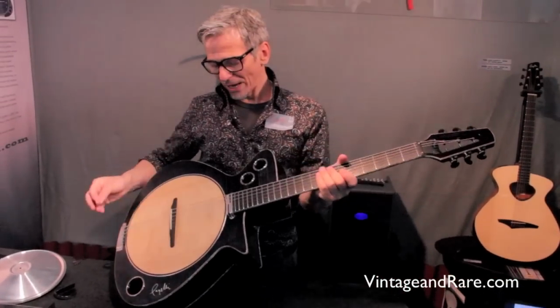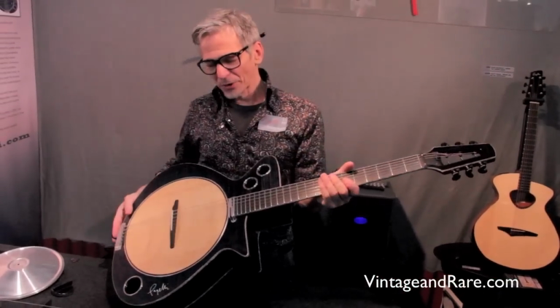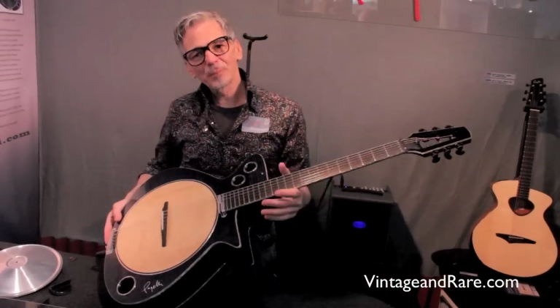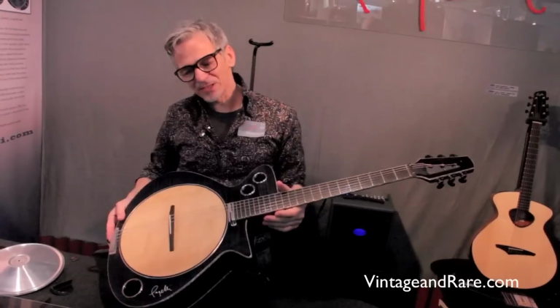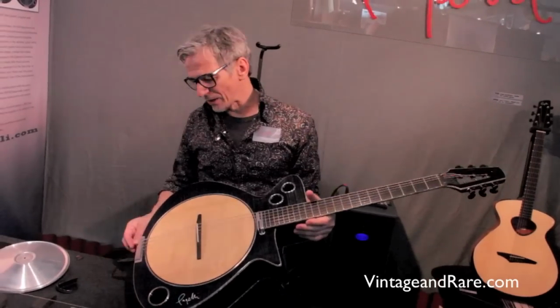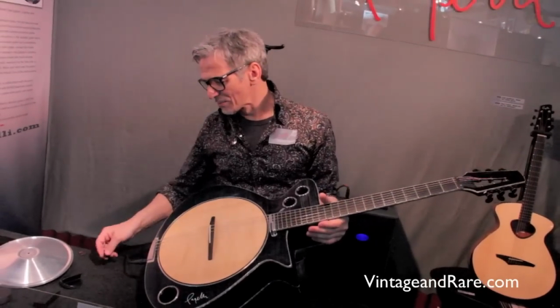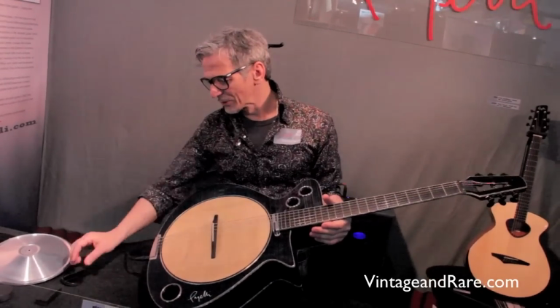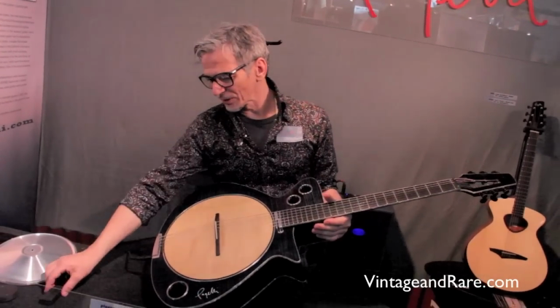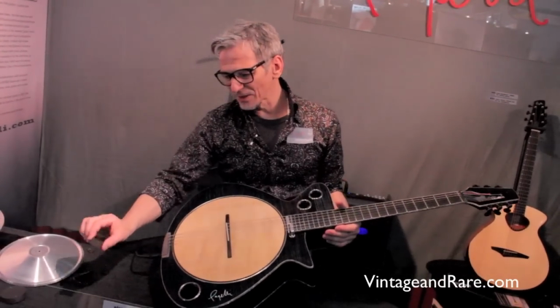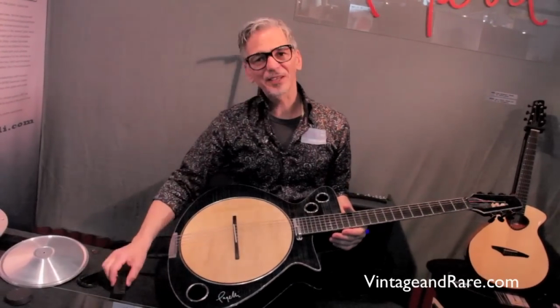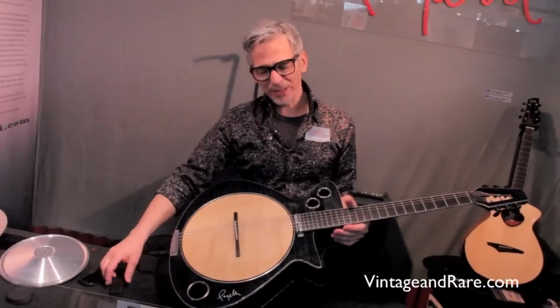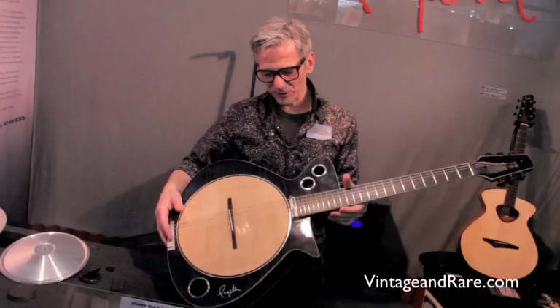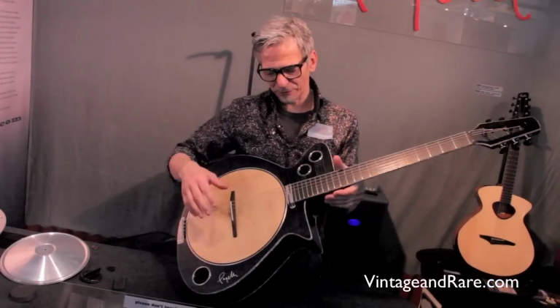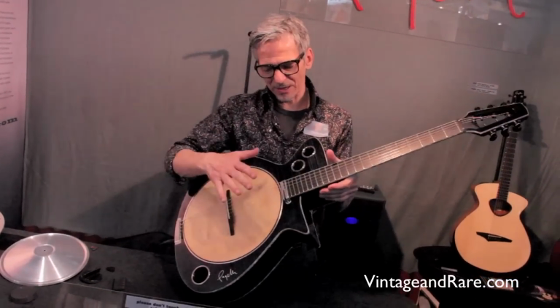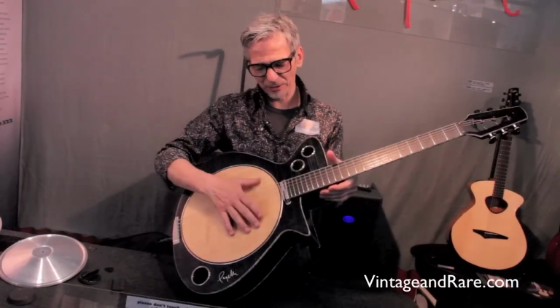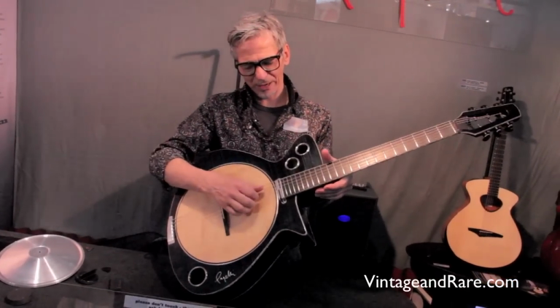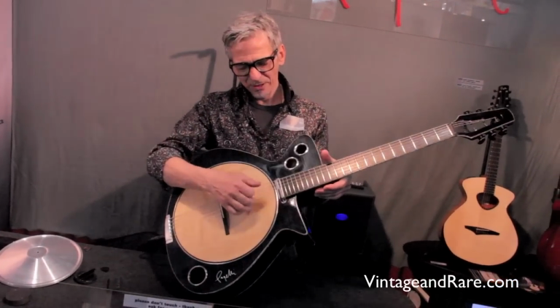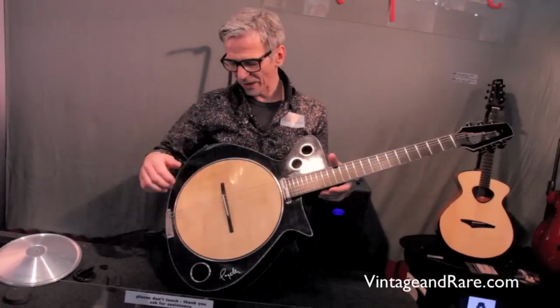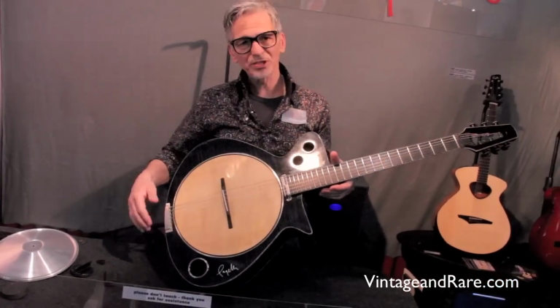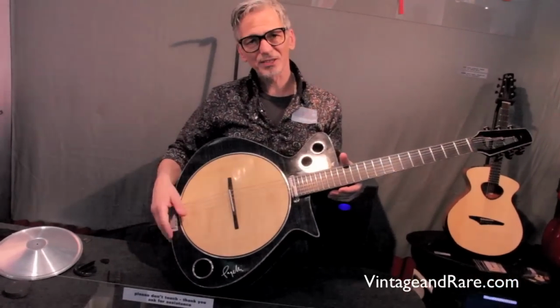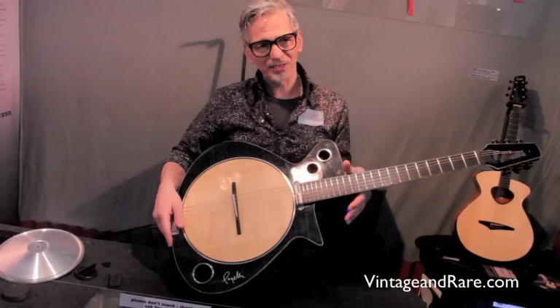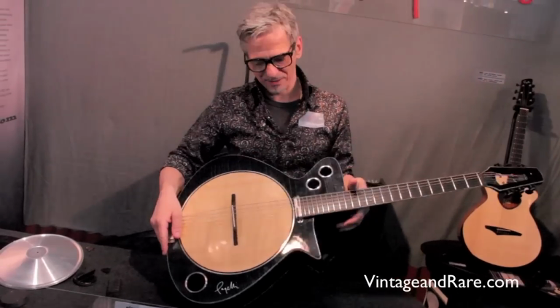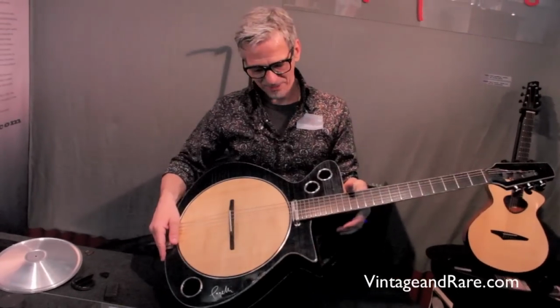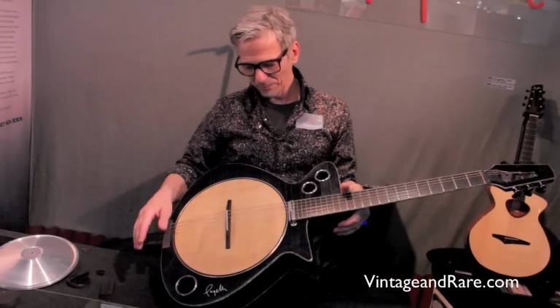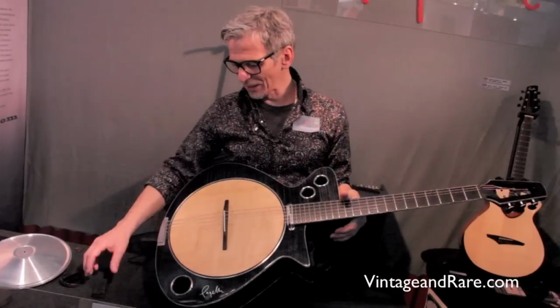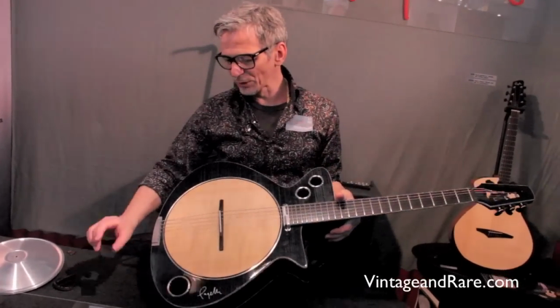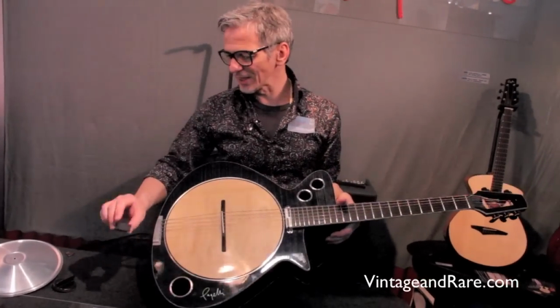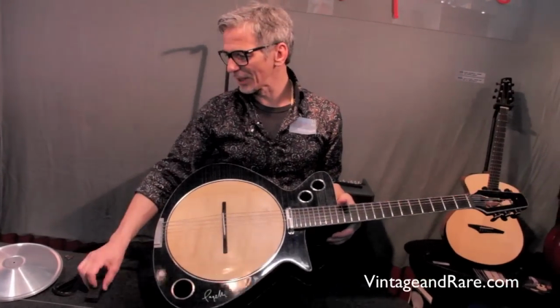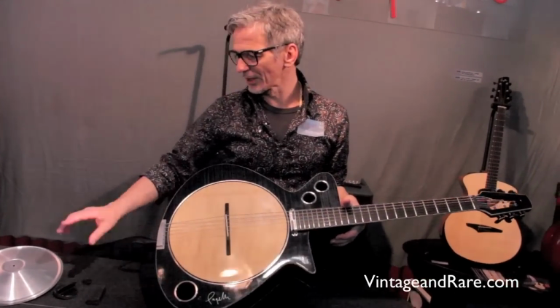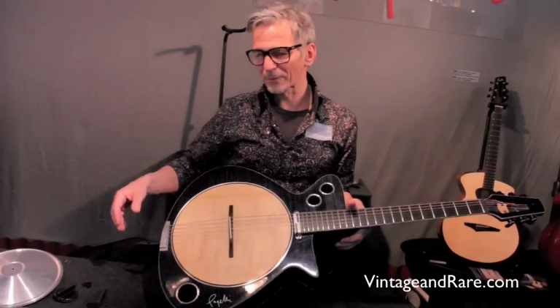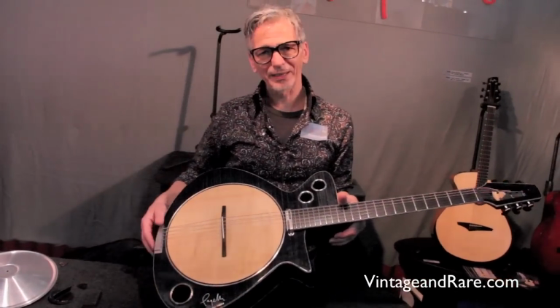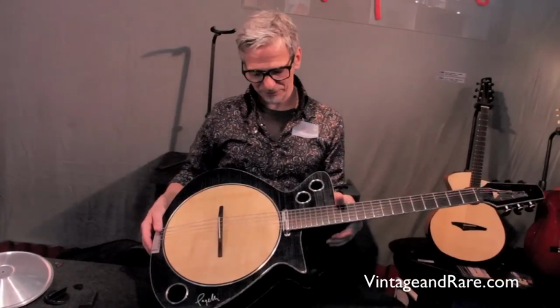On all the plates you can also mount a sitar bridge, so you would have, for example, an acoustic sitar. I will show you the sitar bridge on a different plate after.